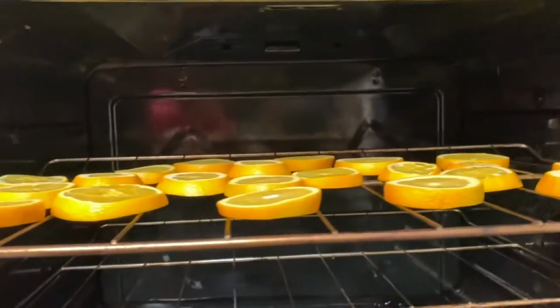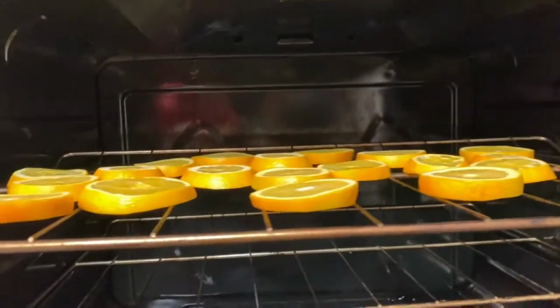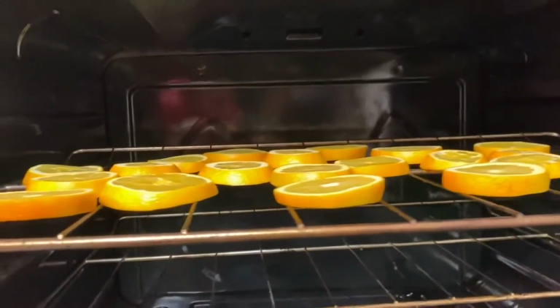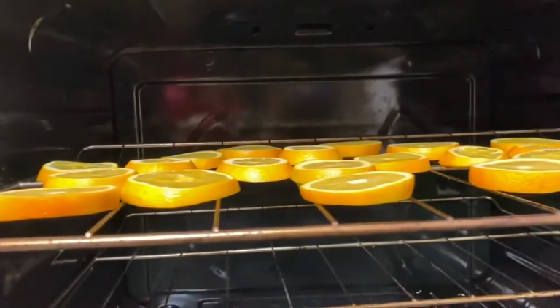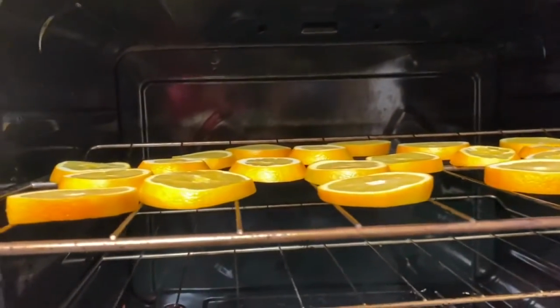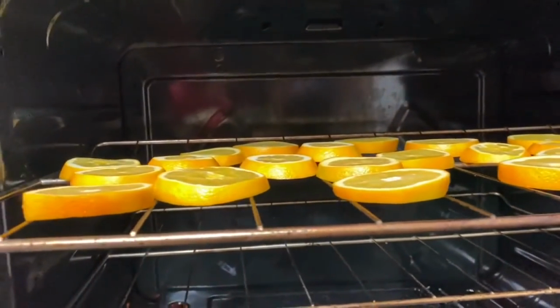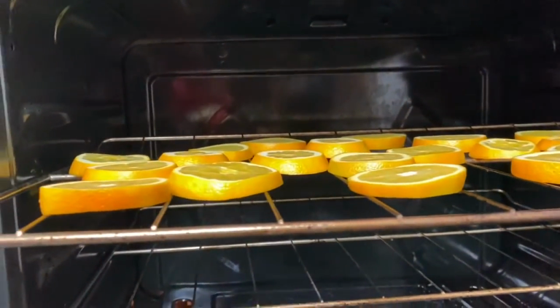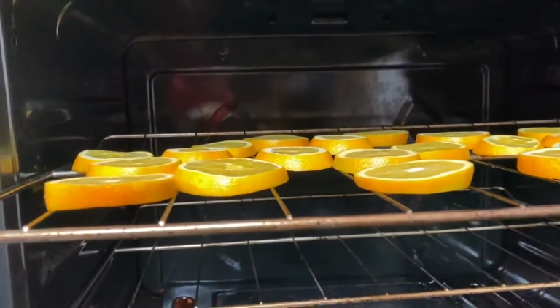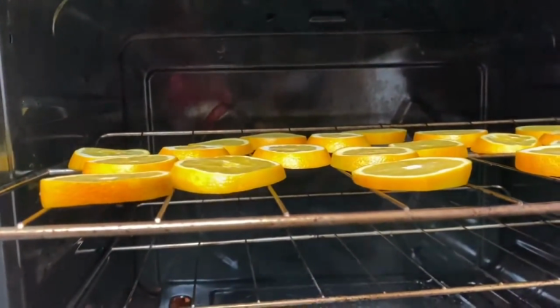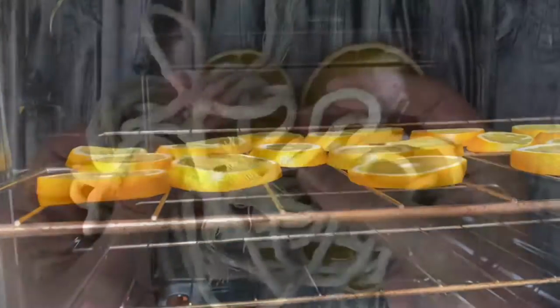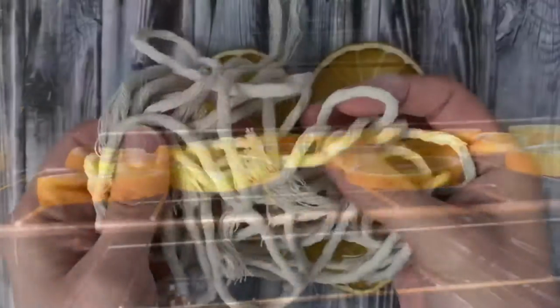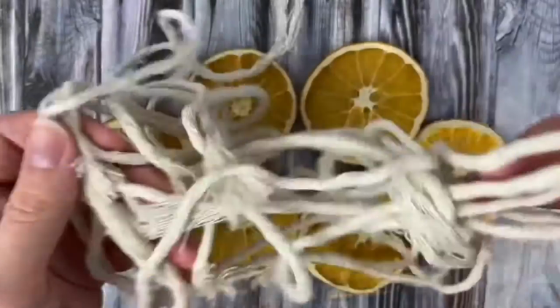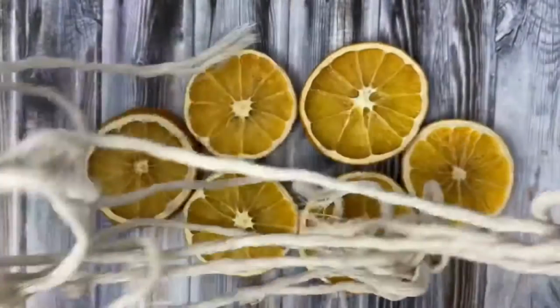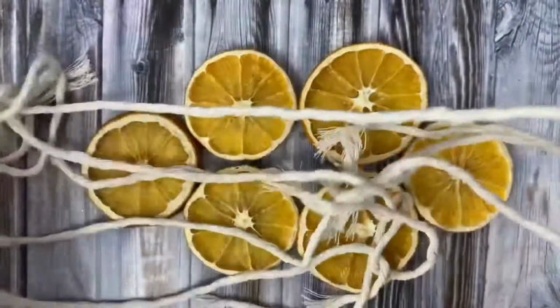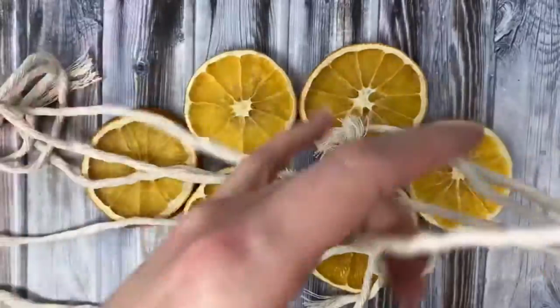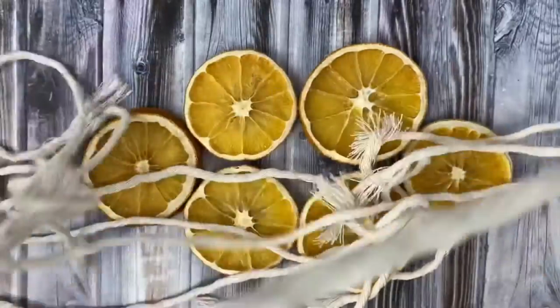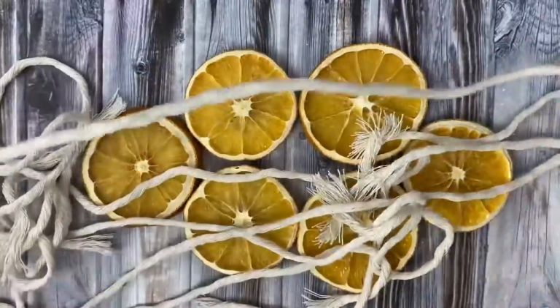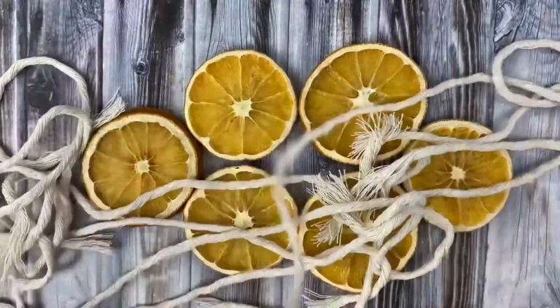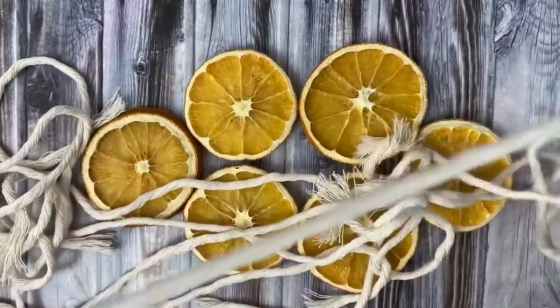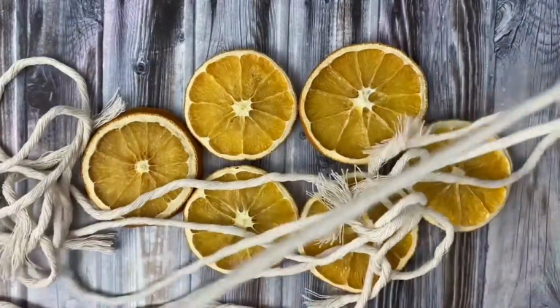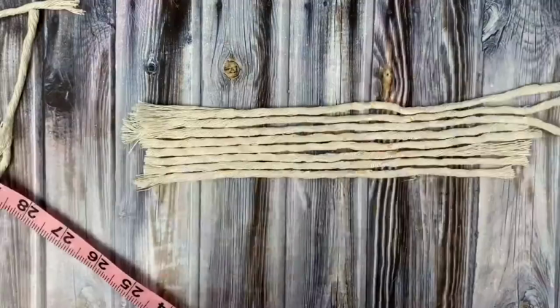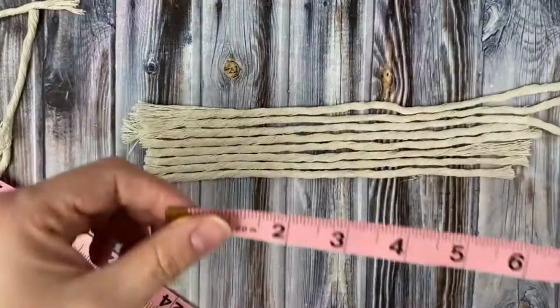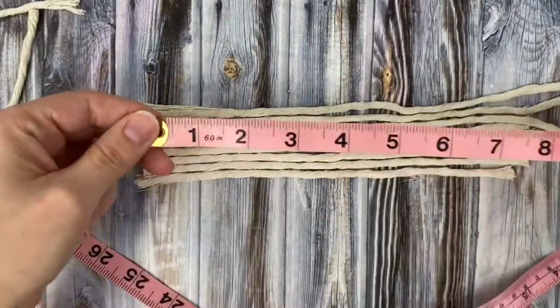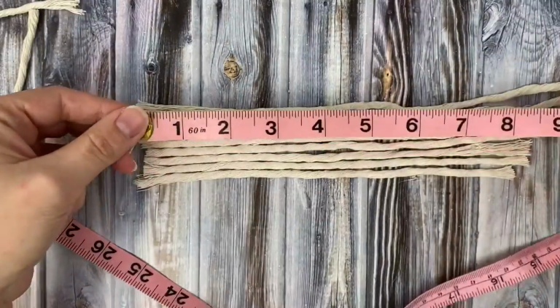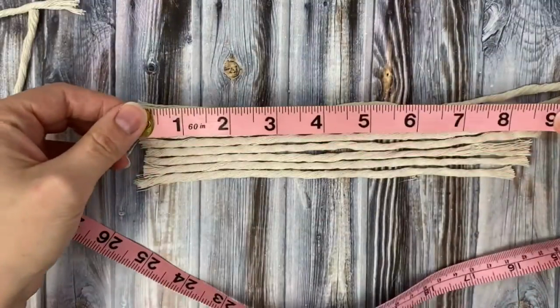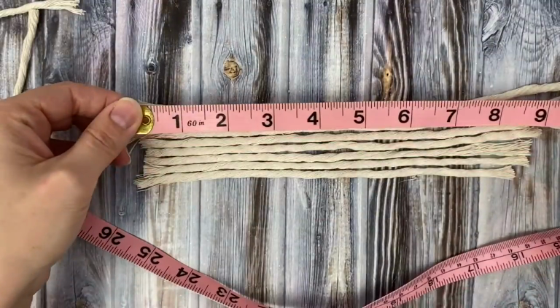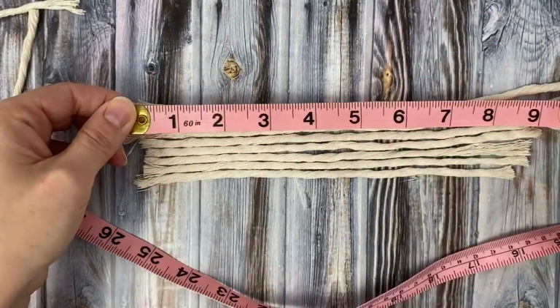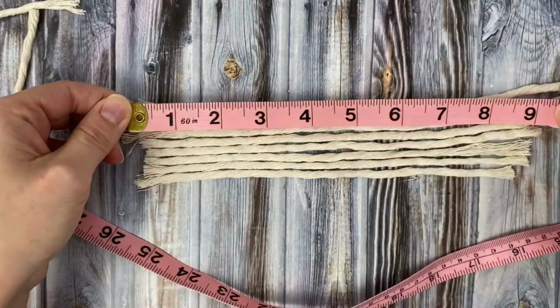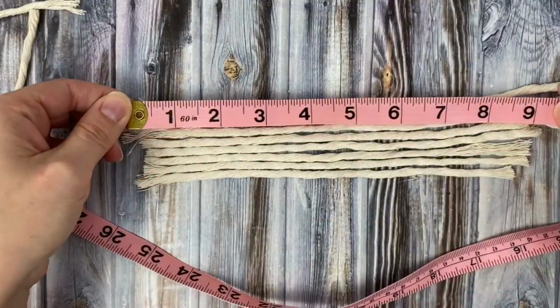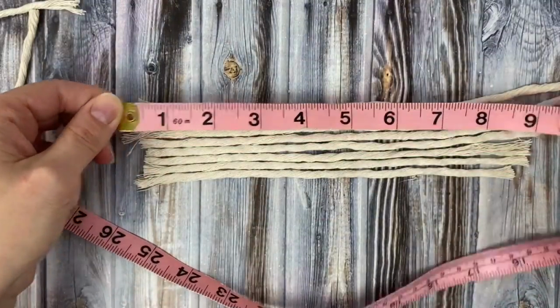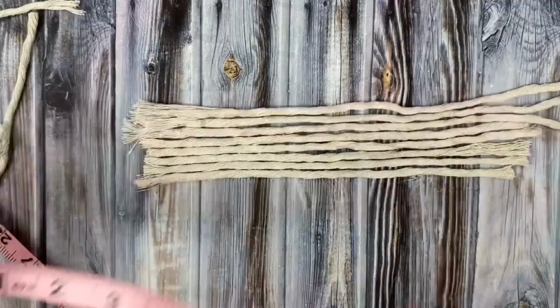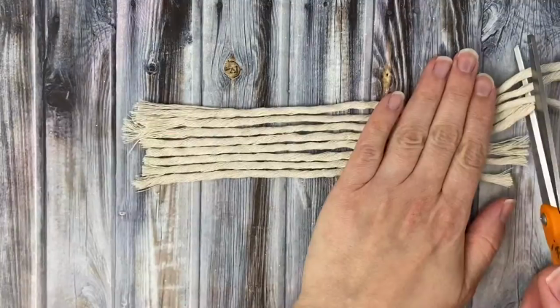Mine actually took closer to five hours. To make the tassel, I used a long piece of scrap rope that I had and cut it into nine-inch lengths.